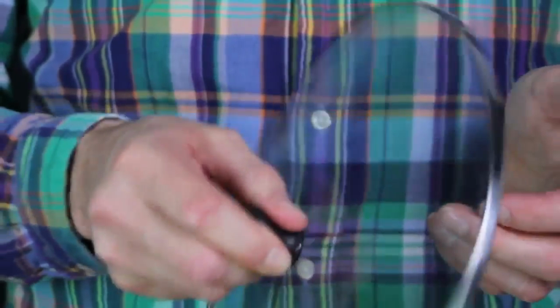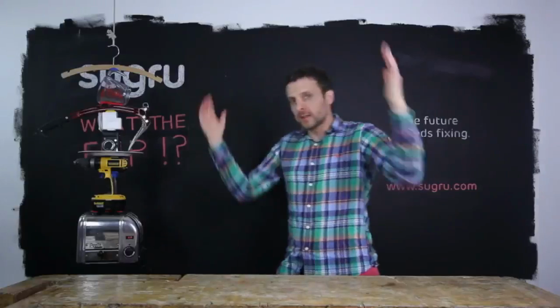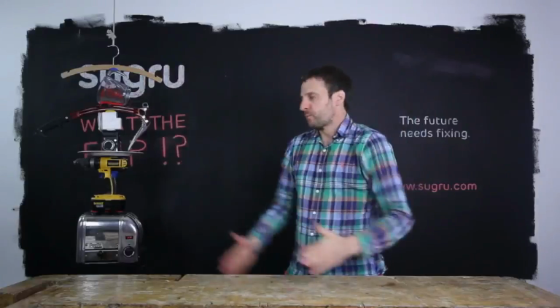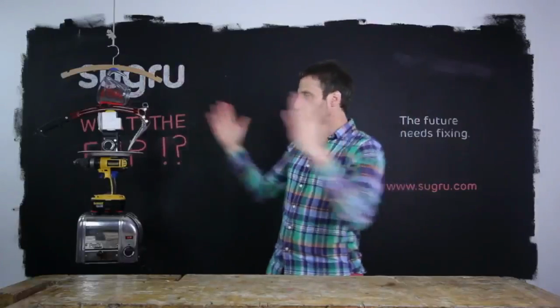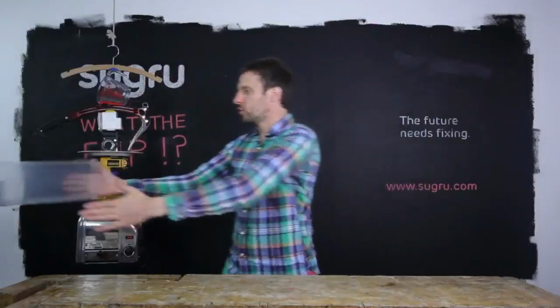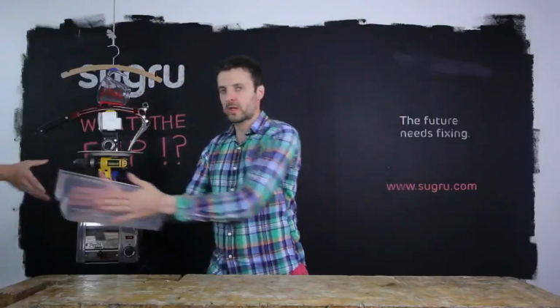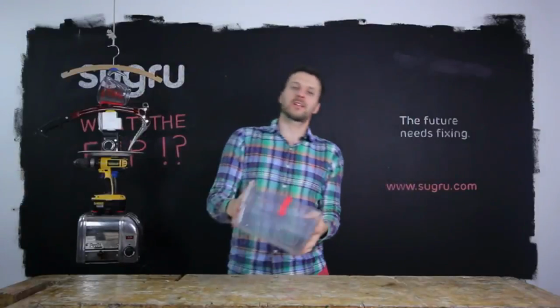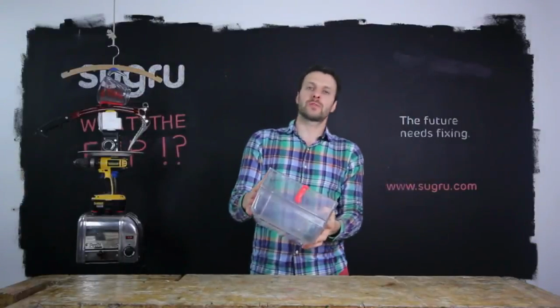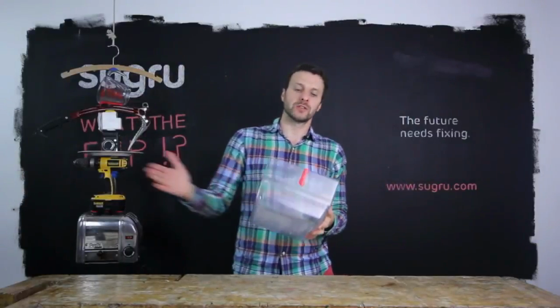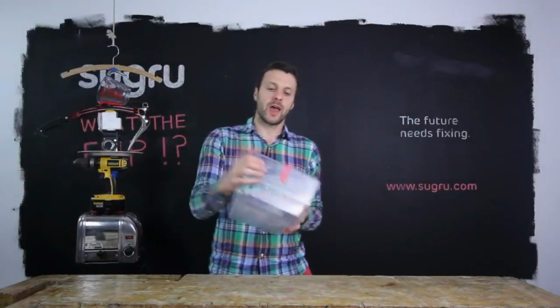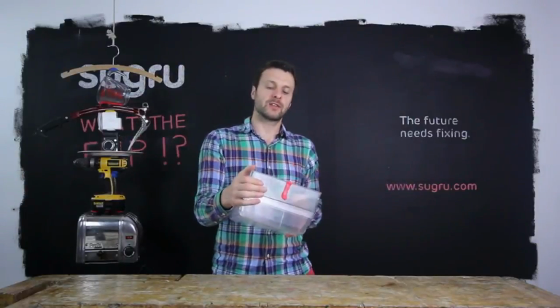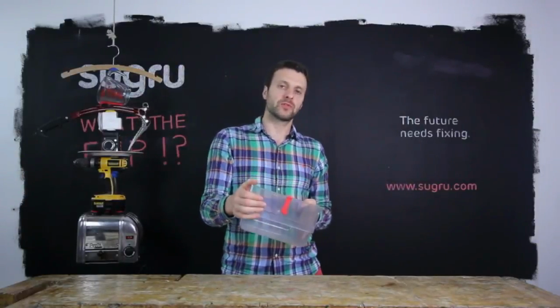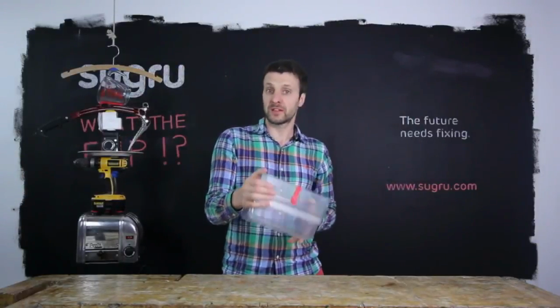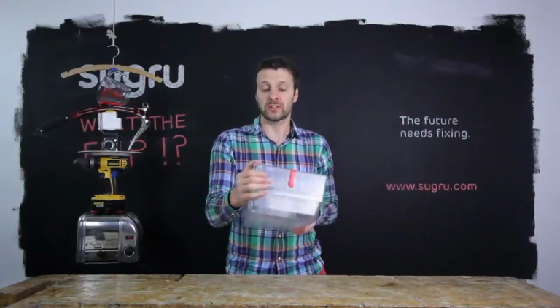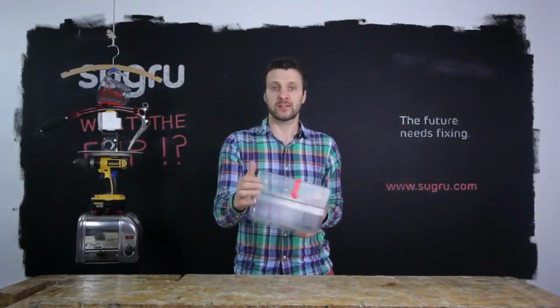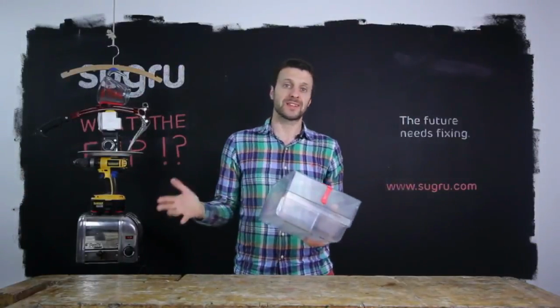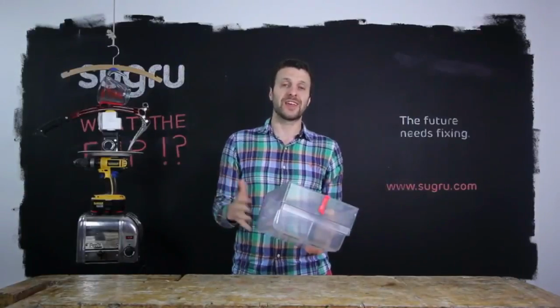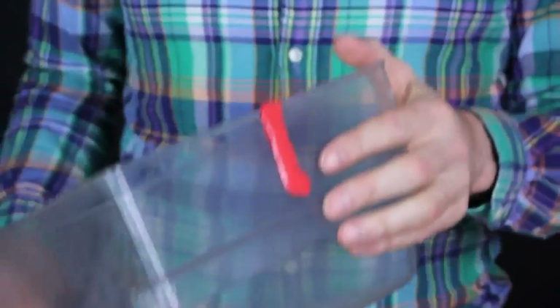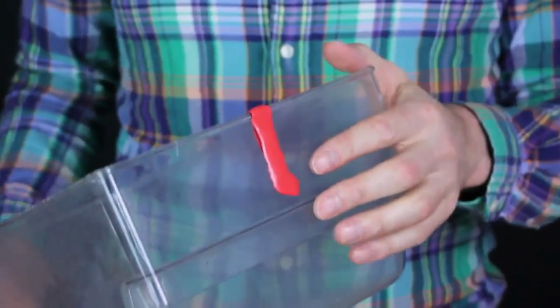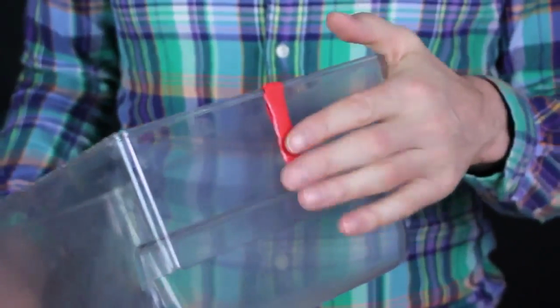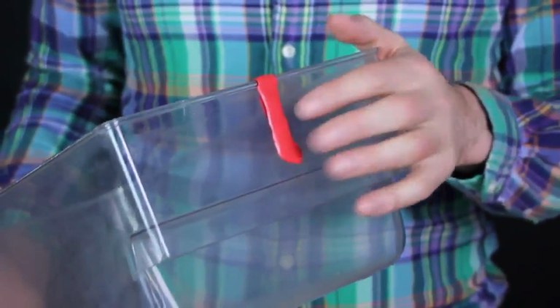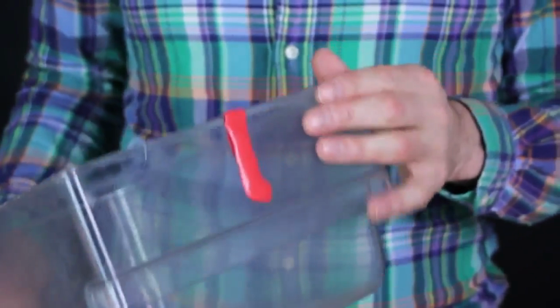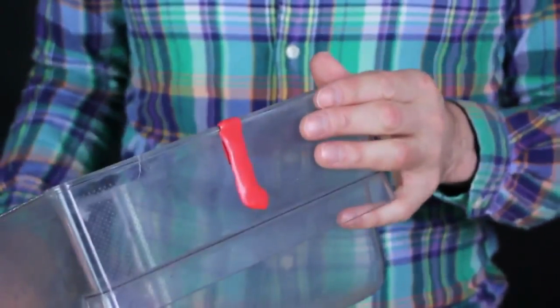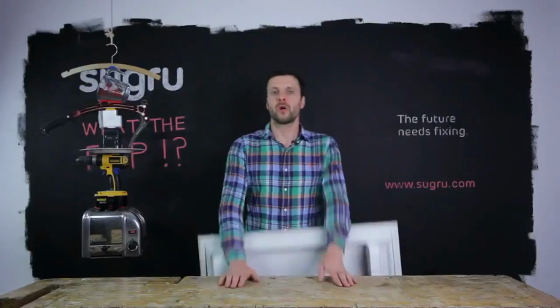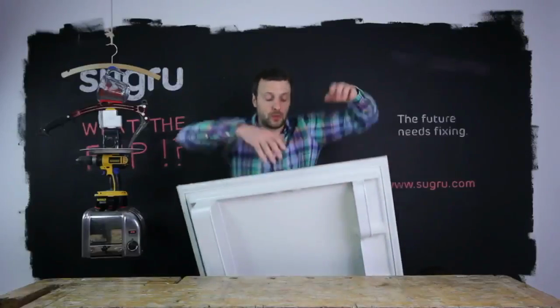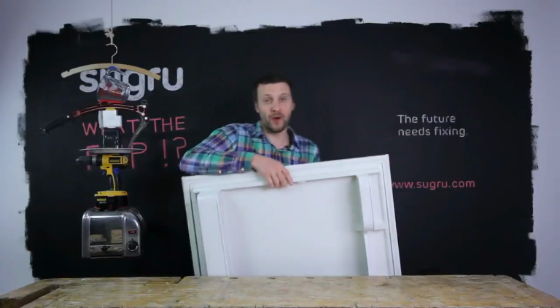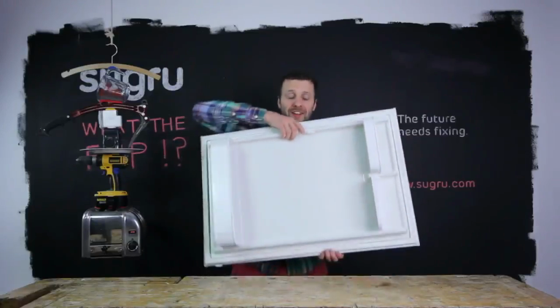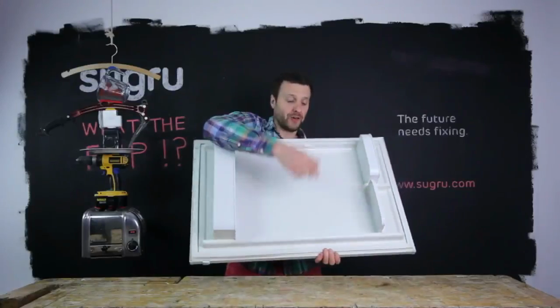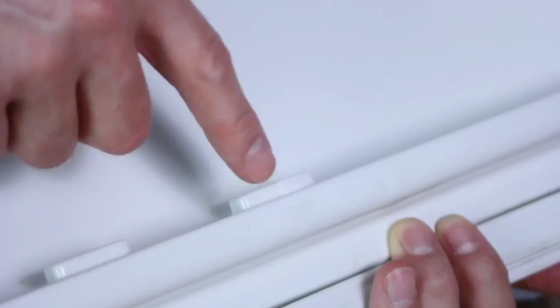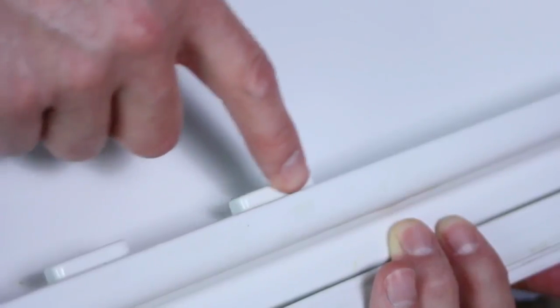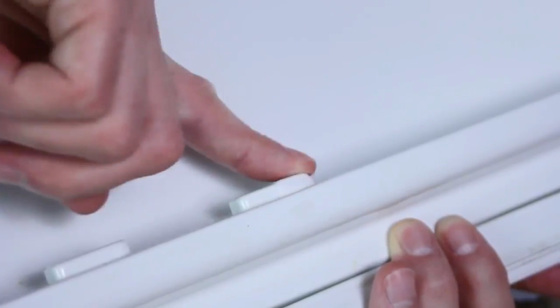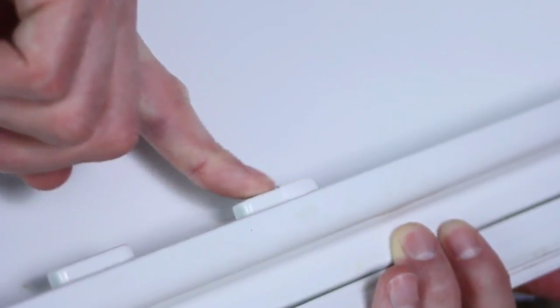Something you didn't know: Sugru can withstand extreme temperatures. It's cold proof down to minus 50 degrees Celsius — that's minus 58 degrees Fahrenheit — so you can repair your freezer drawer or rebuild broken parts in your fridge.